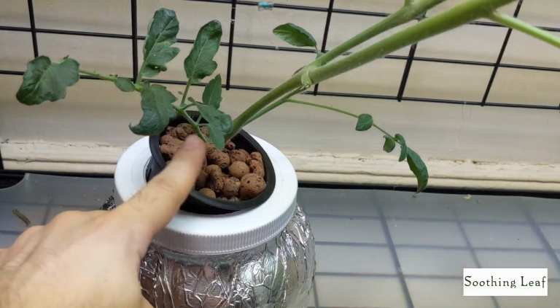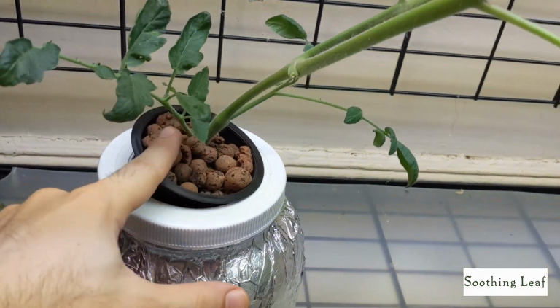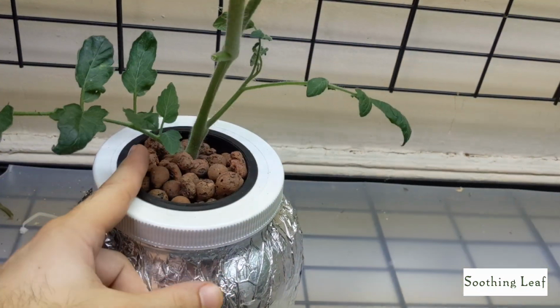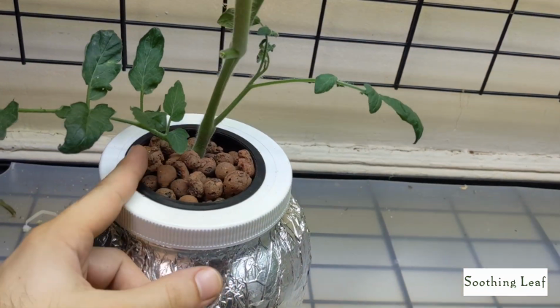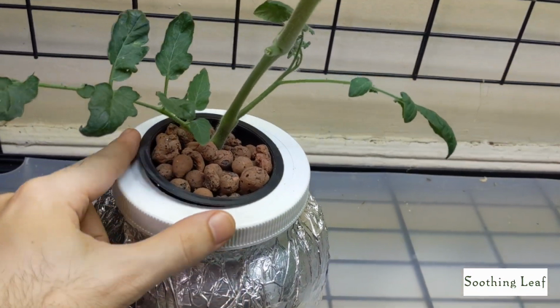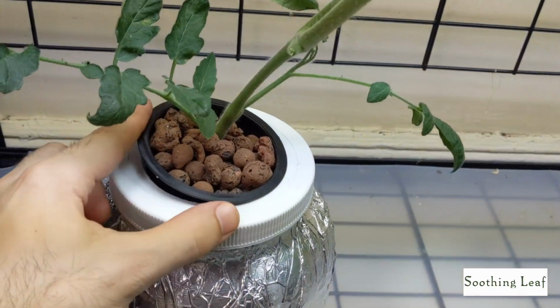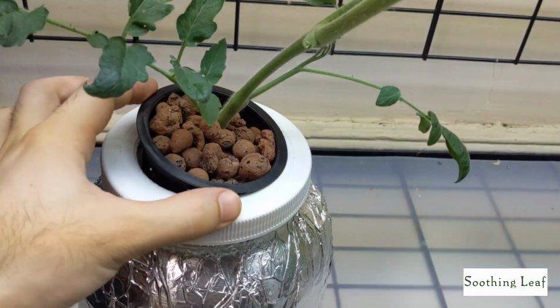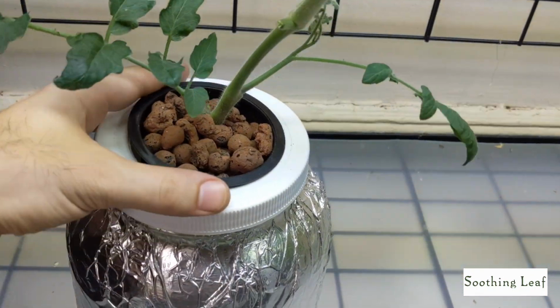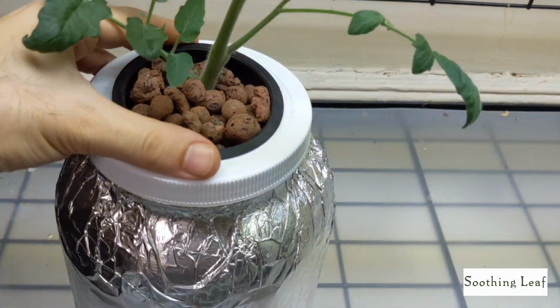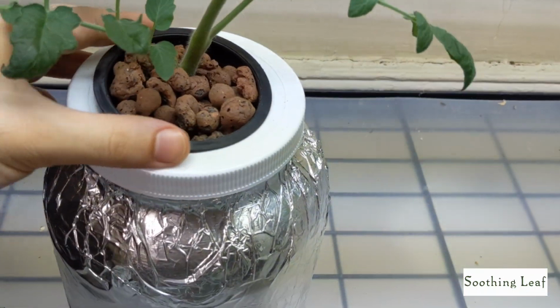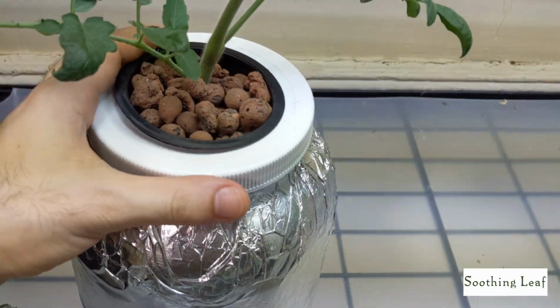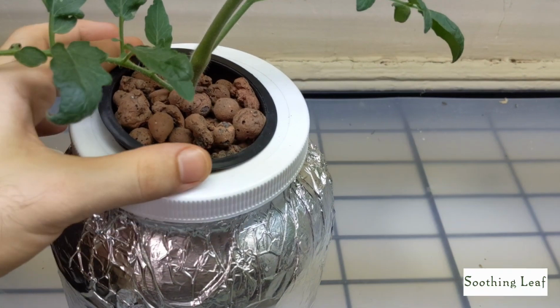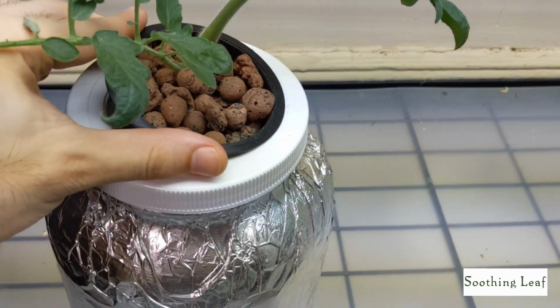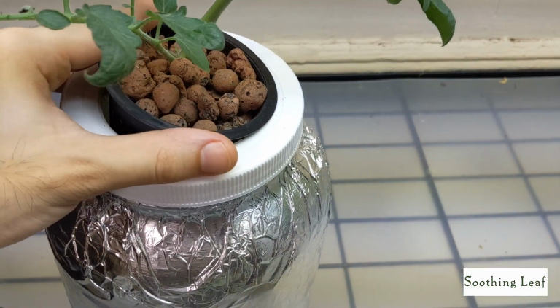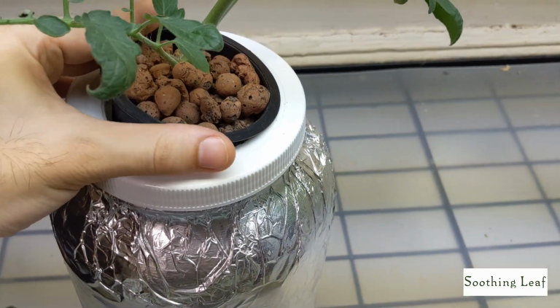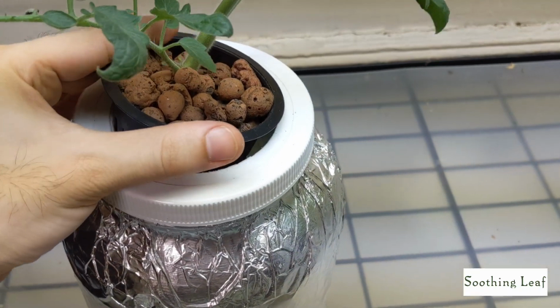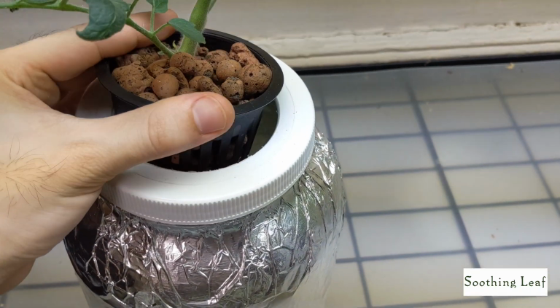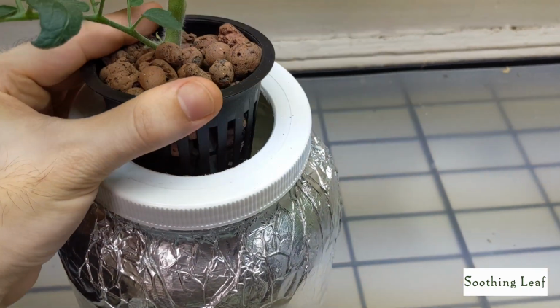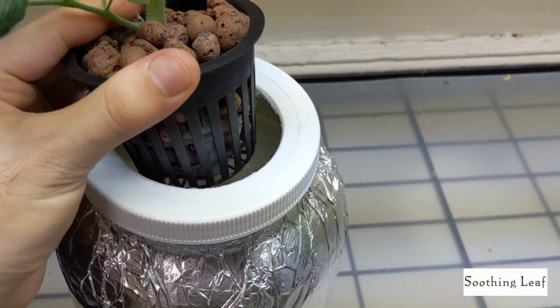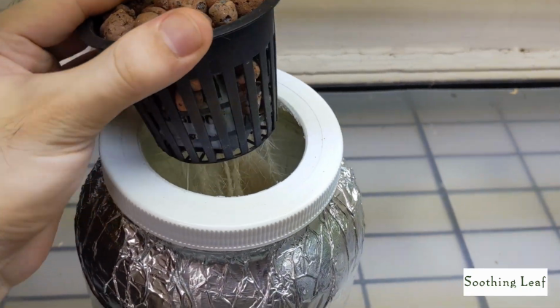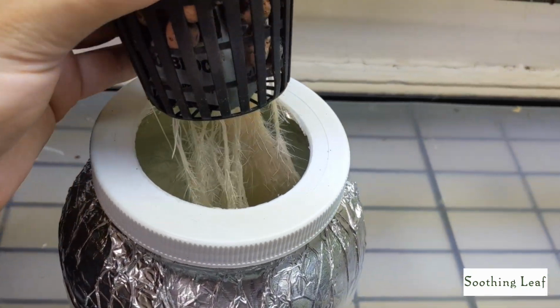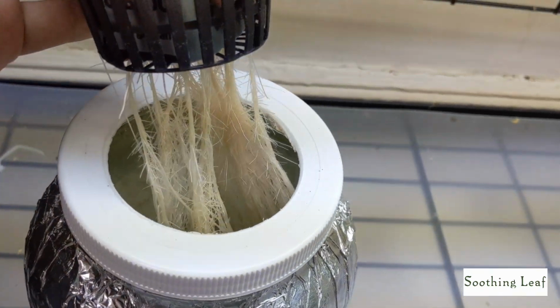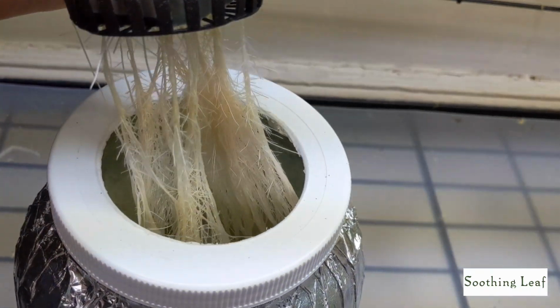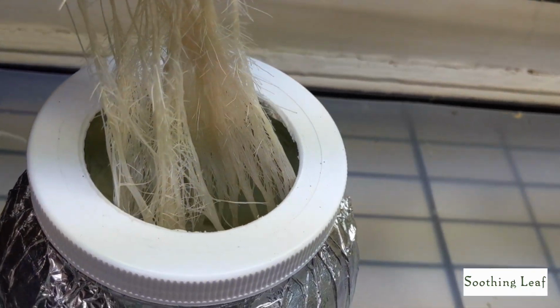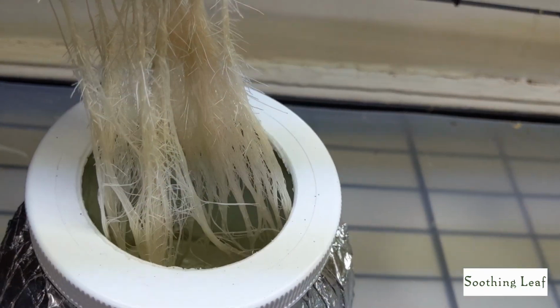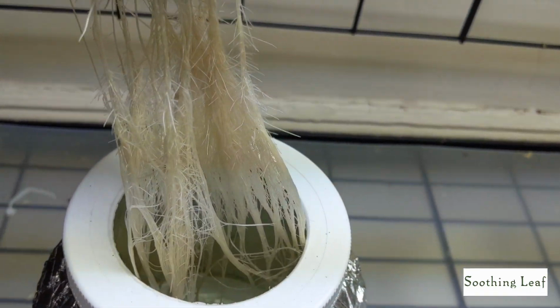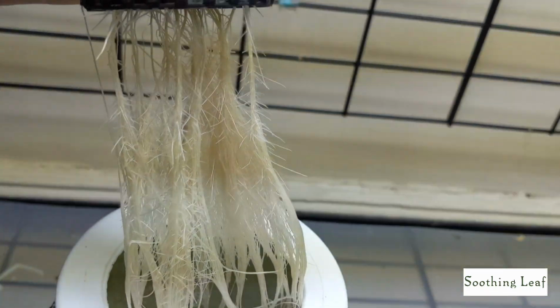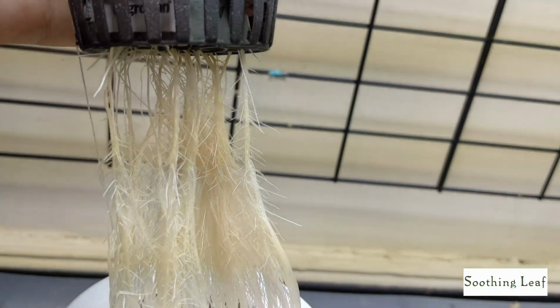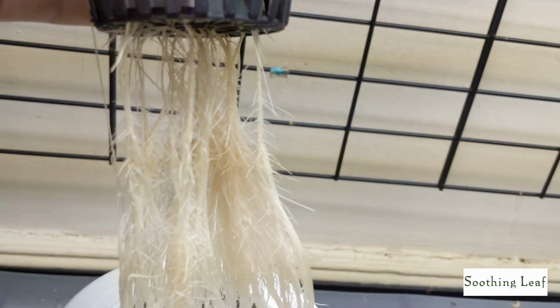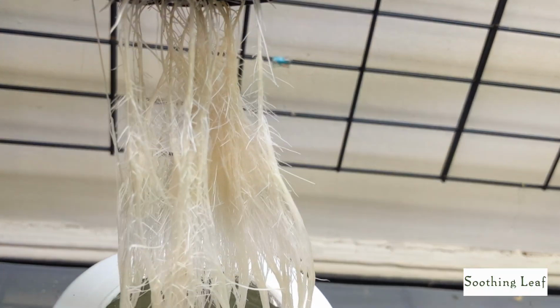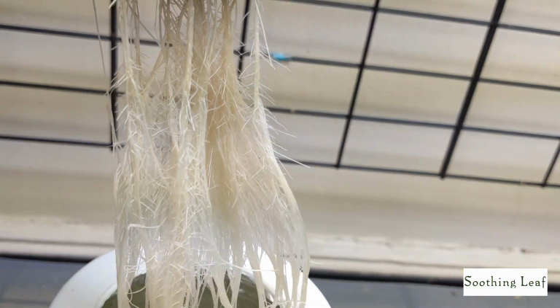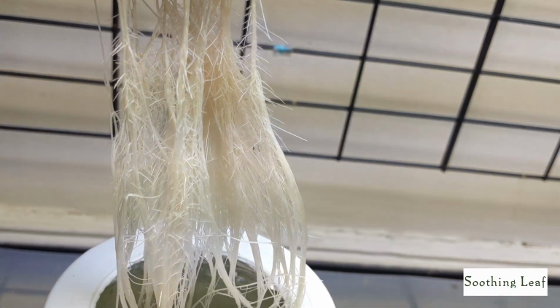The plant is starting to get a little bit large for the container and keeps tipping over, so I'm most likely going to have to add some type of support system. But let's just take a quick look at the roots.